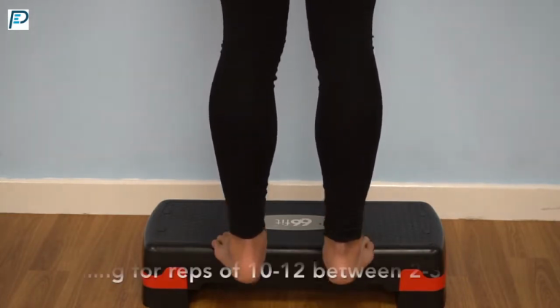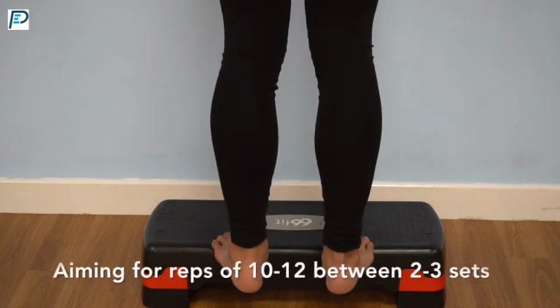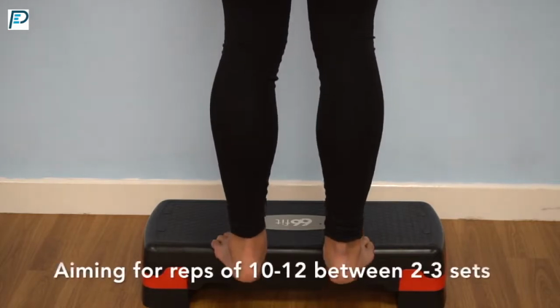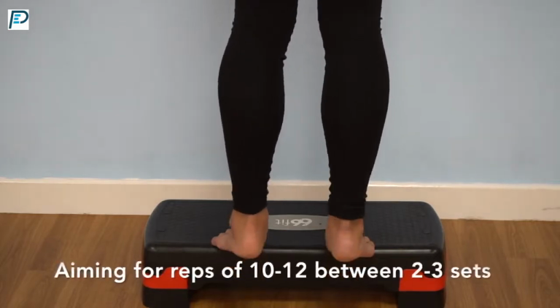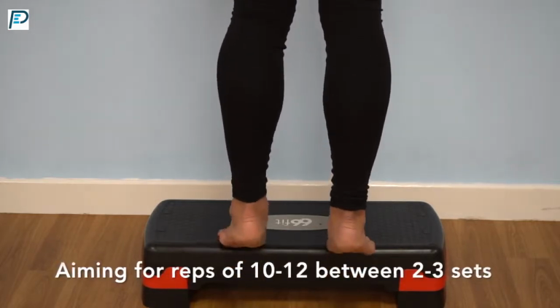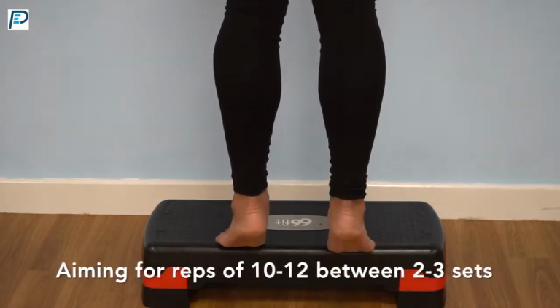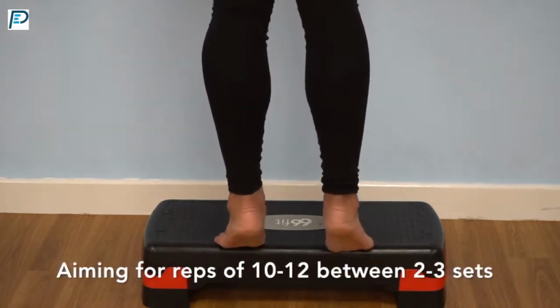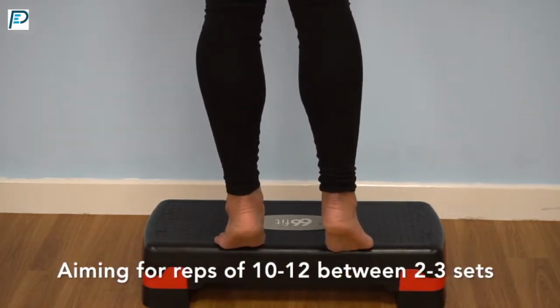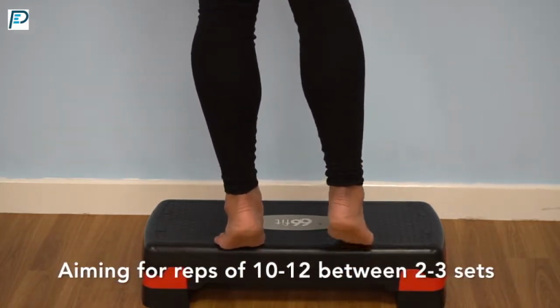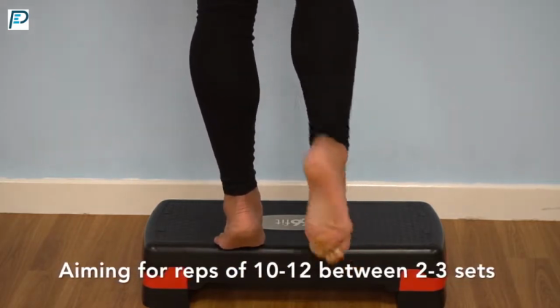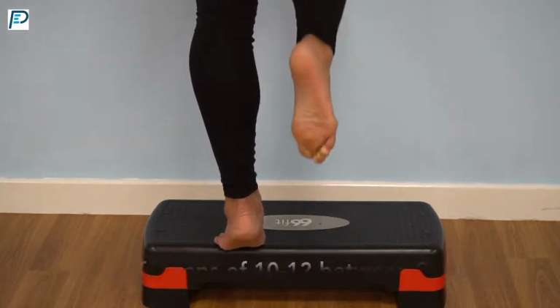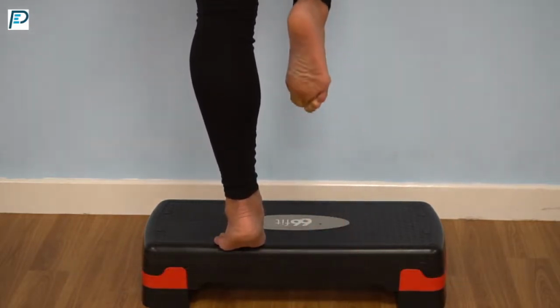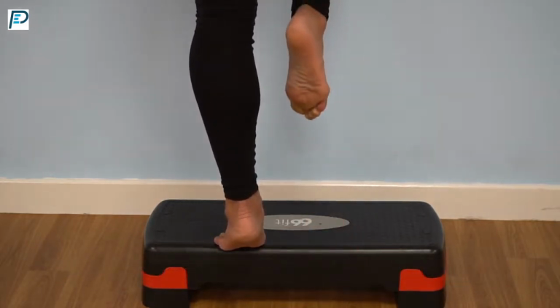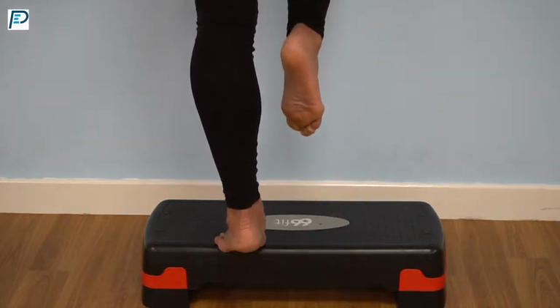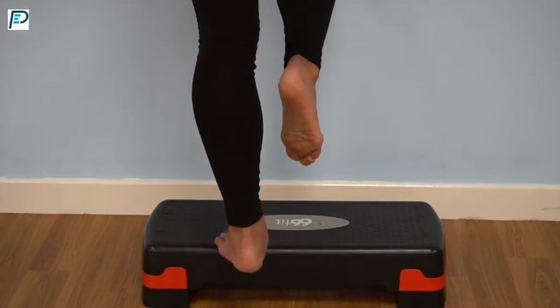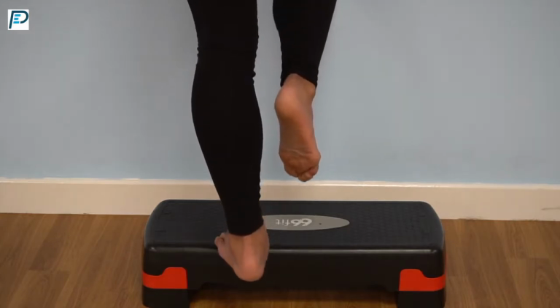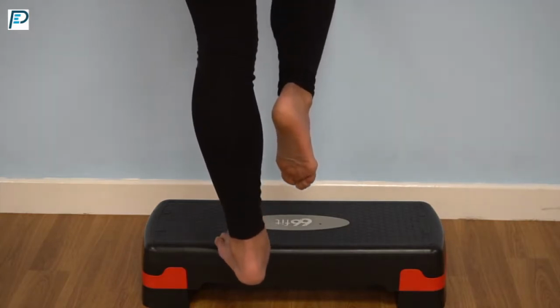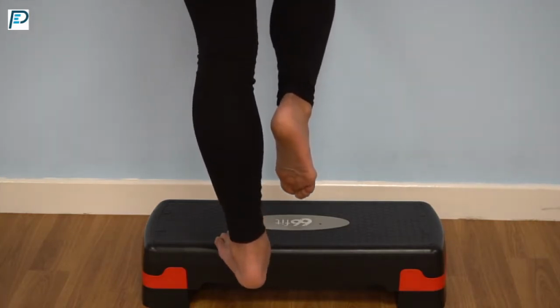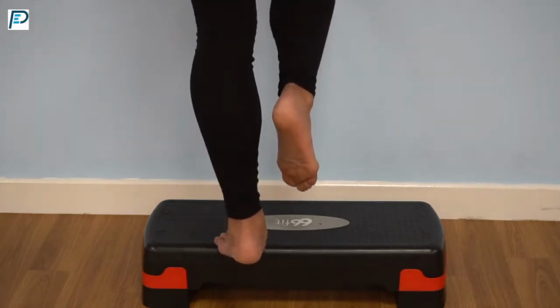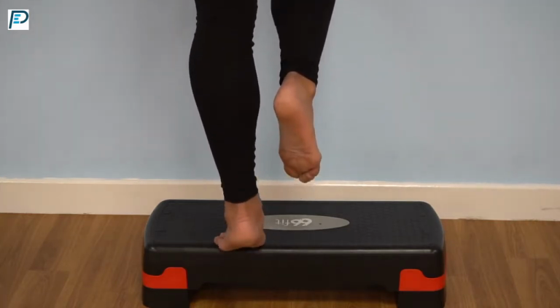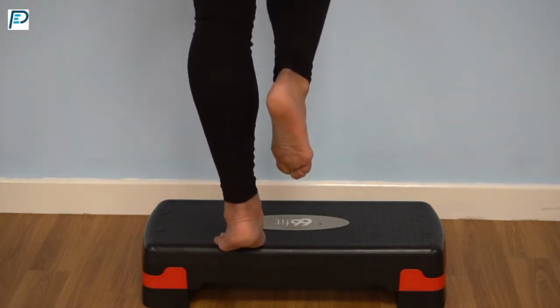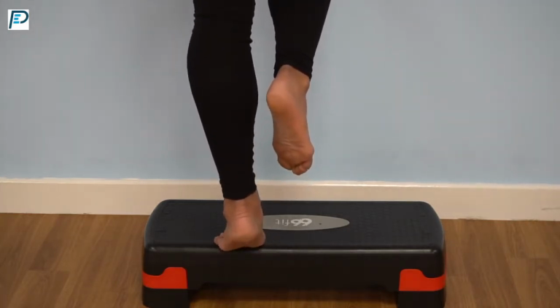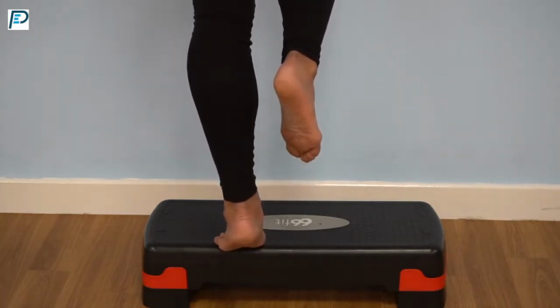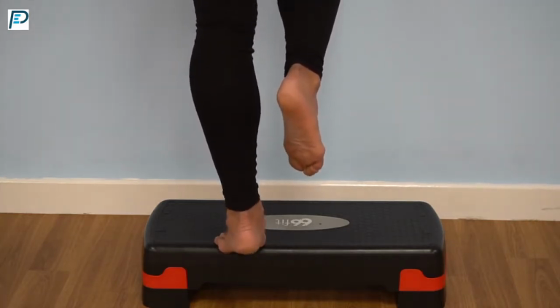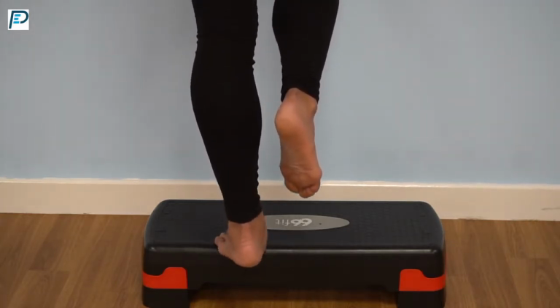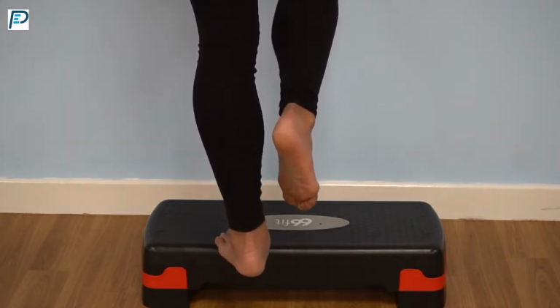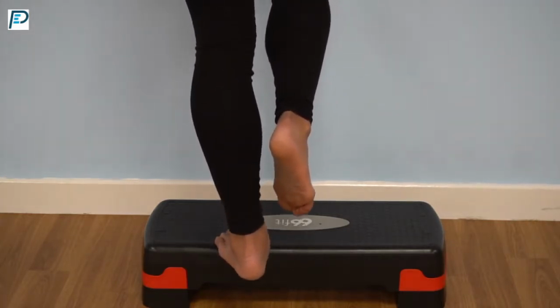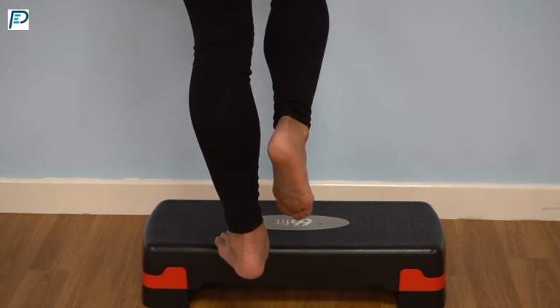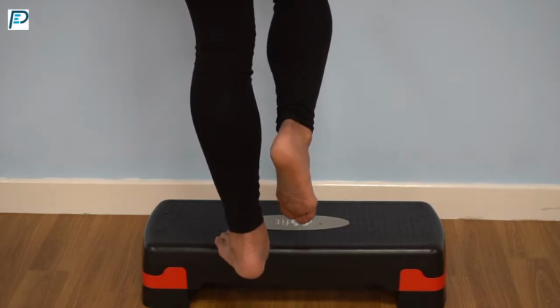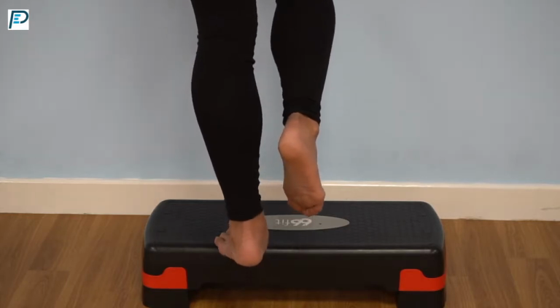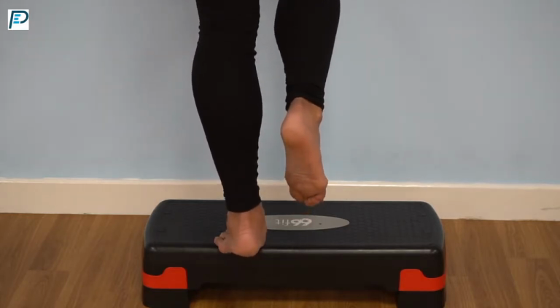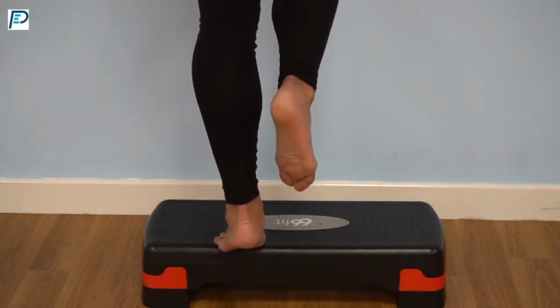The next progression was exactly the same as that but we're just doing it with one foot at a time. You can't see in the video, but we have the upper body slightly inclined forwards and her hands are on a wall.